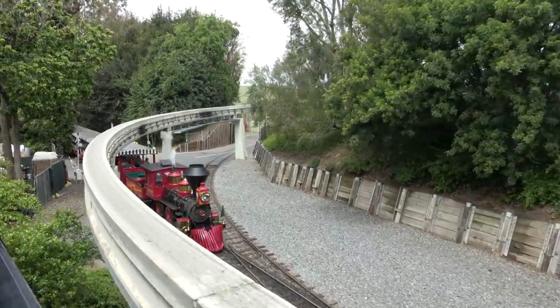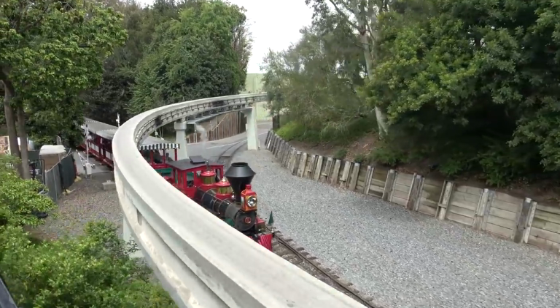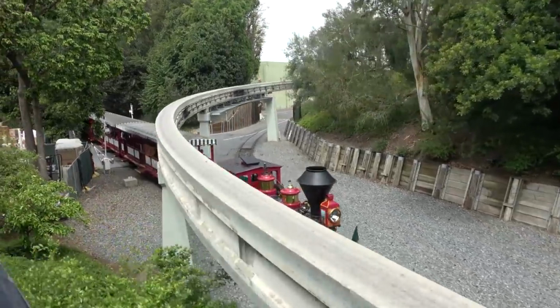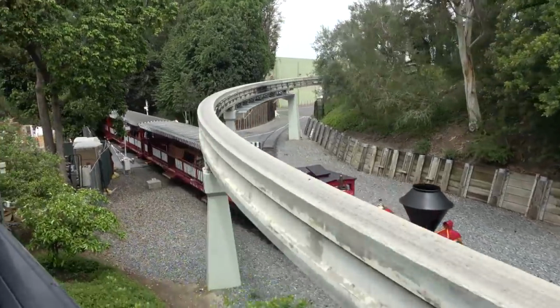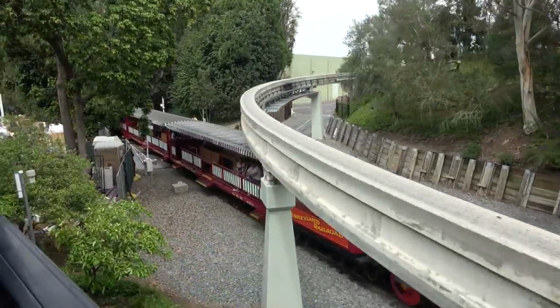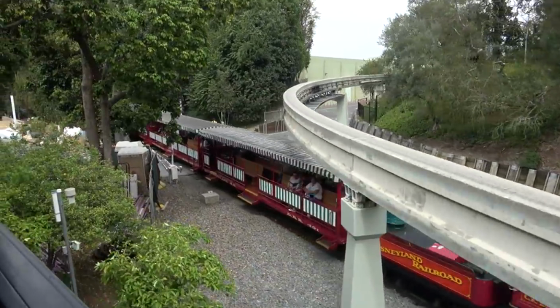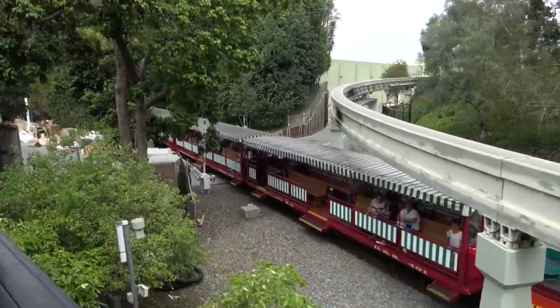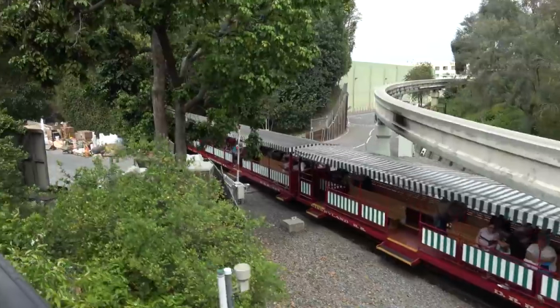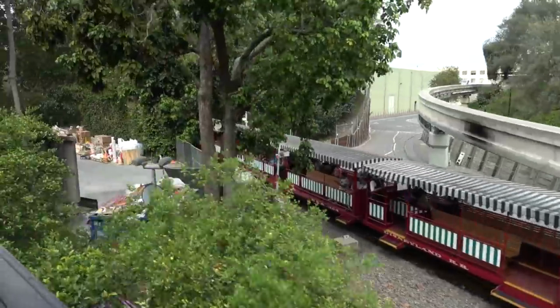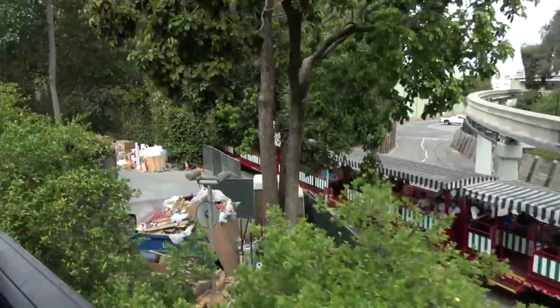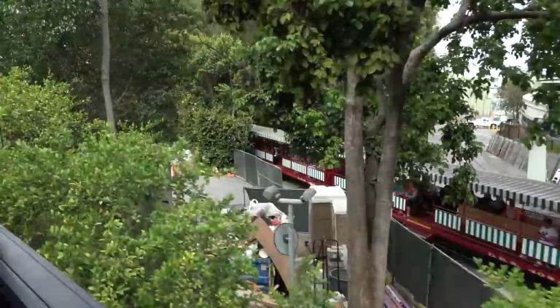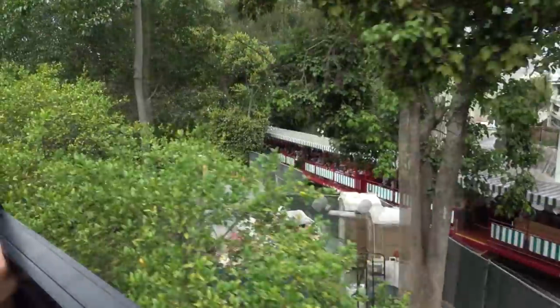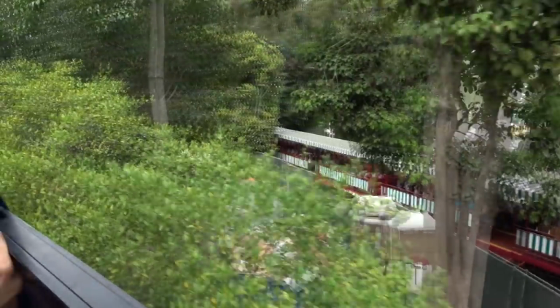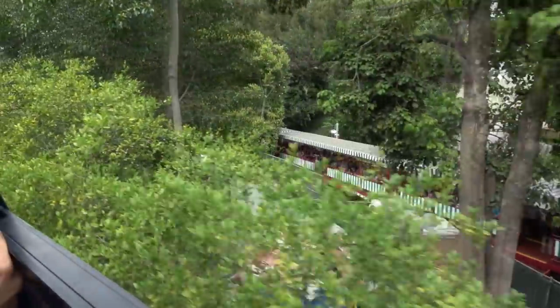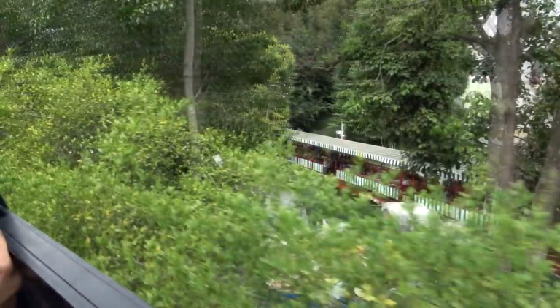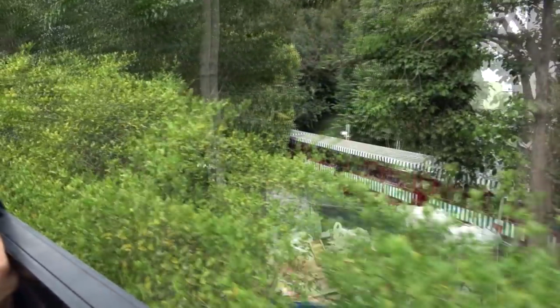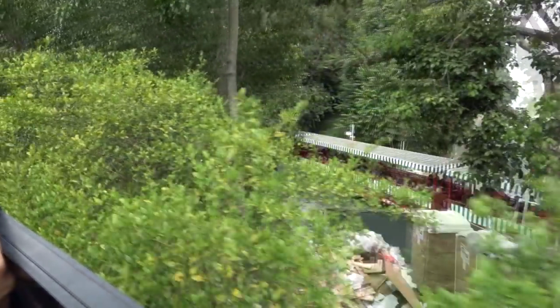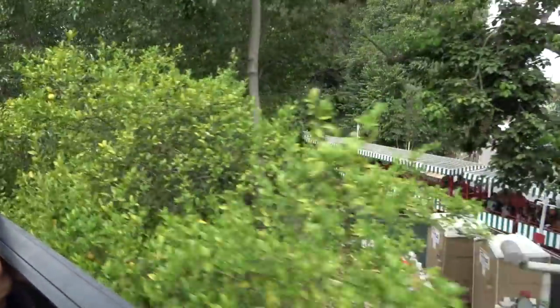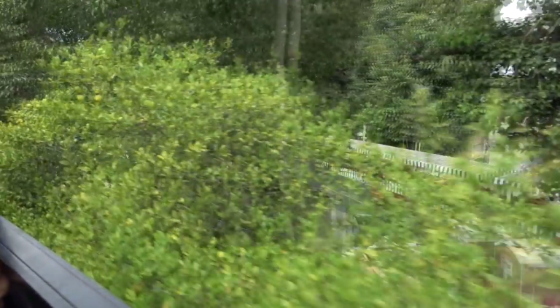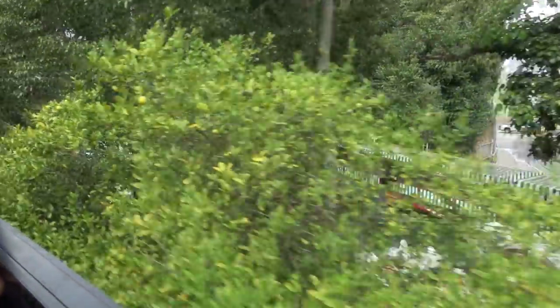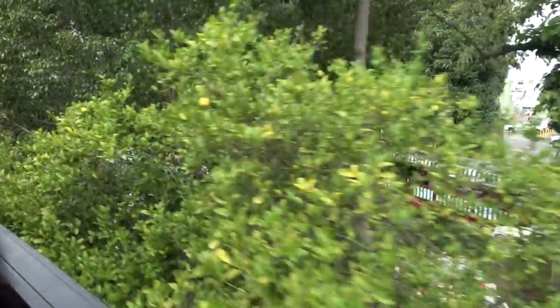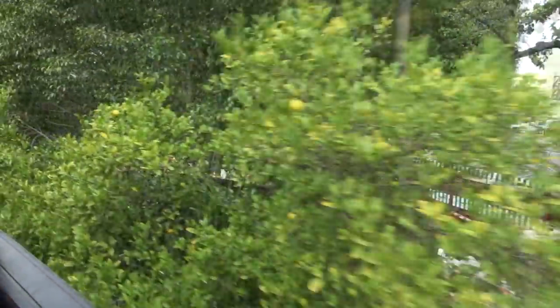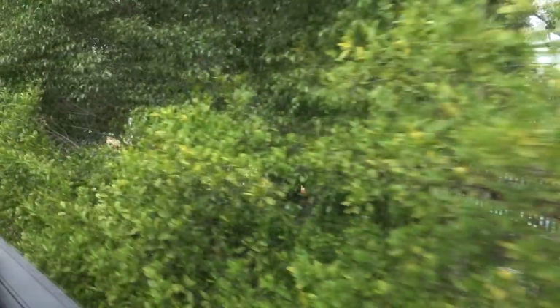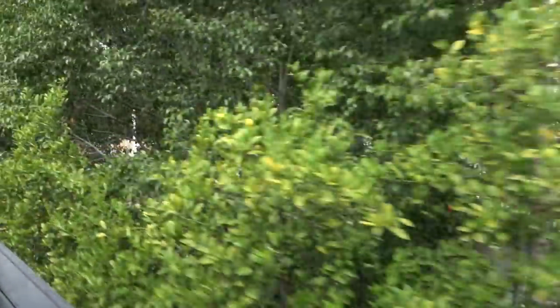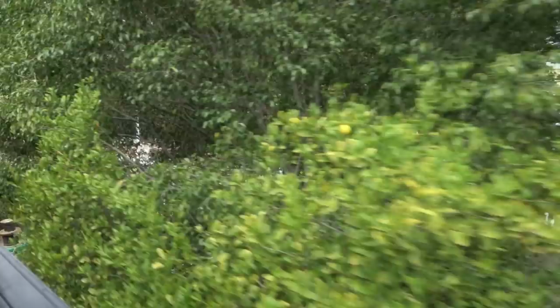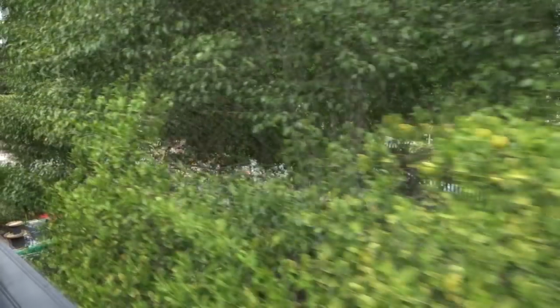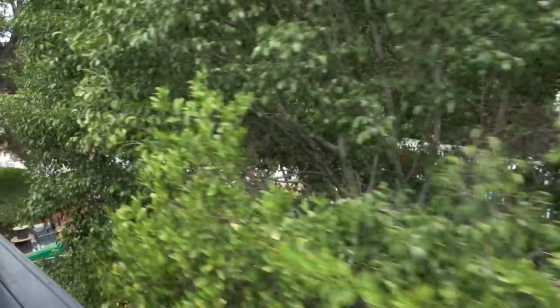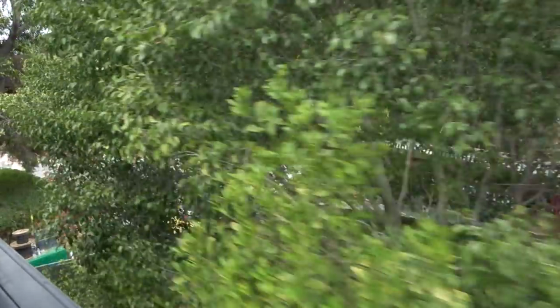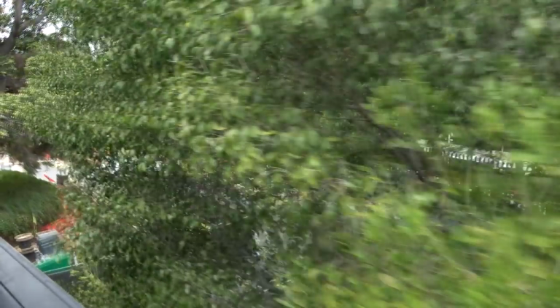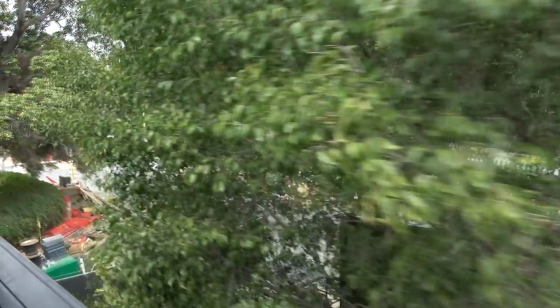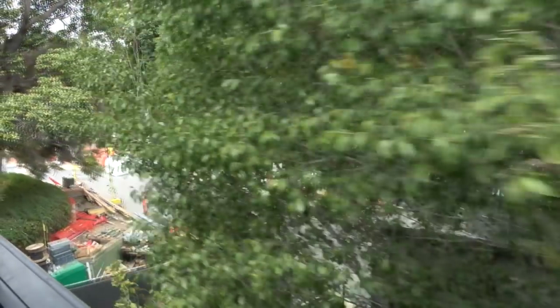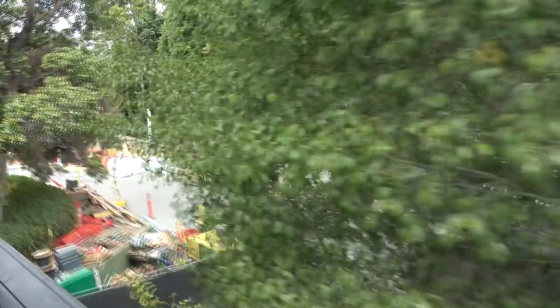Heading to Small World next. And look, a train — that's like one of the first times you ever see a train from the monorail in that section. We're going to slow down here a bit.